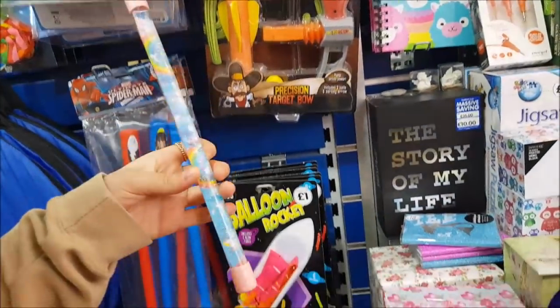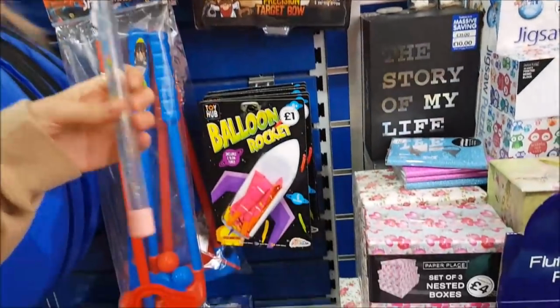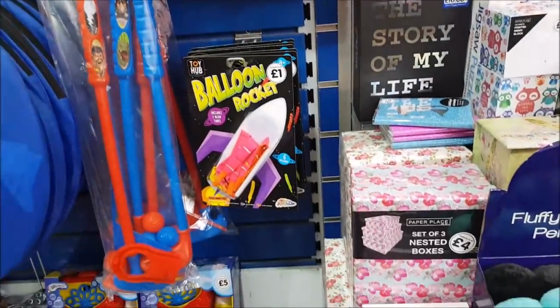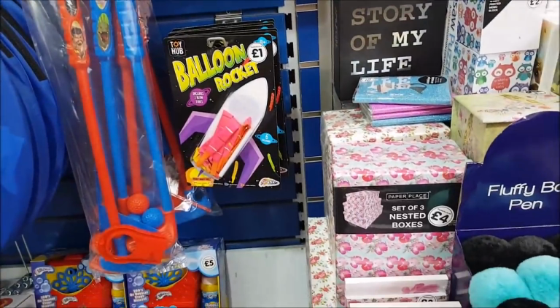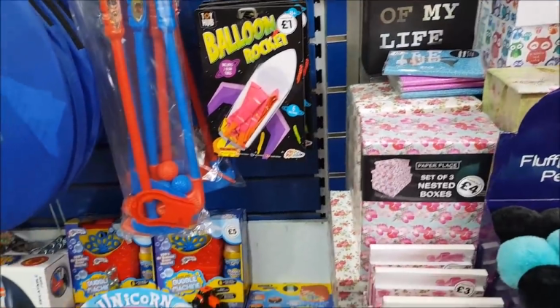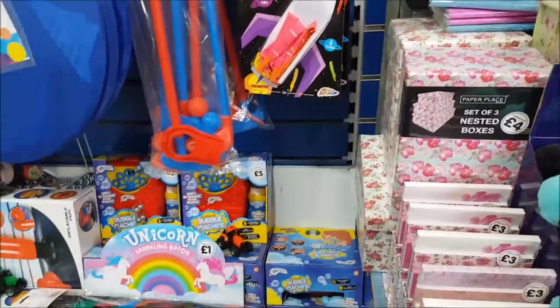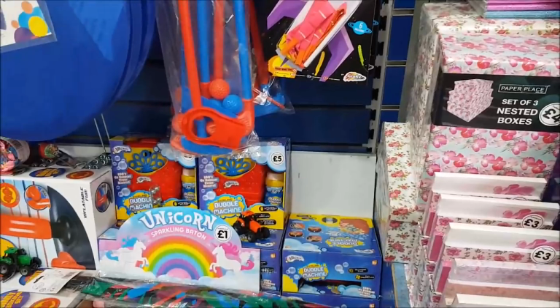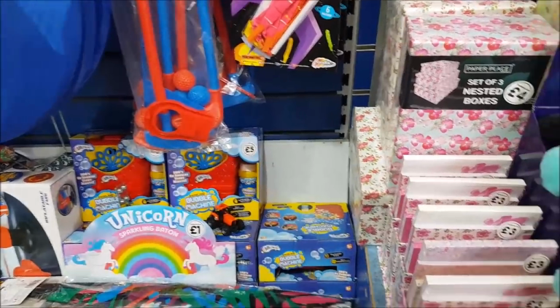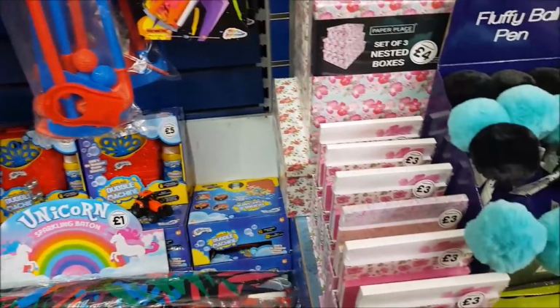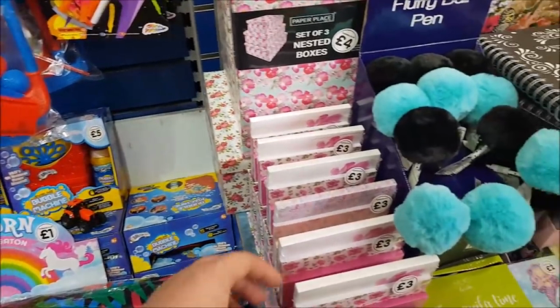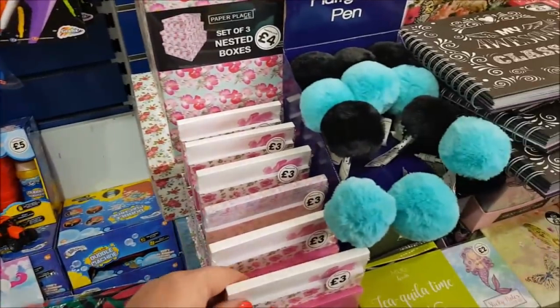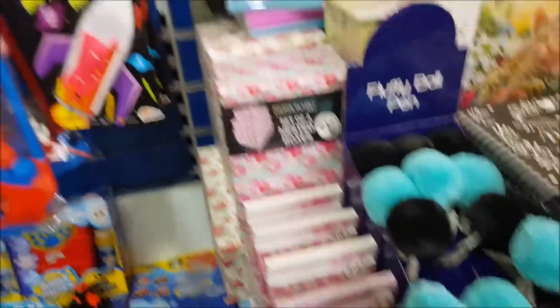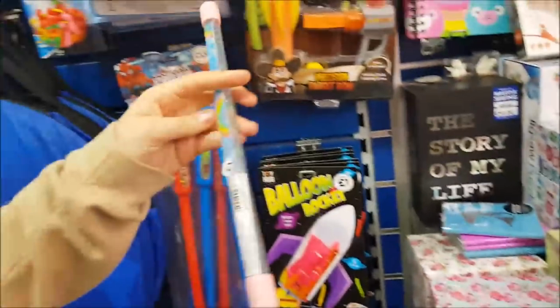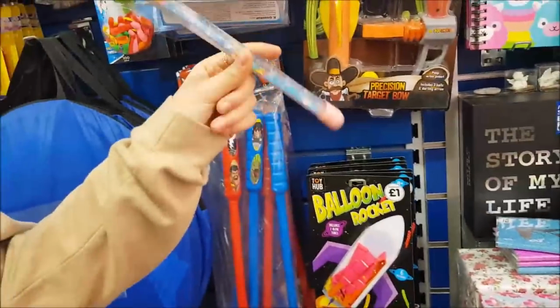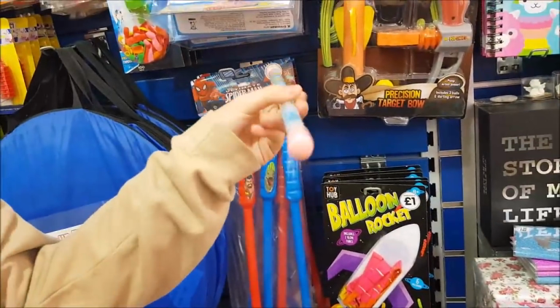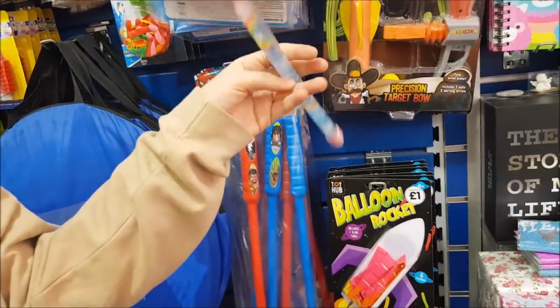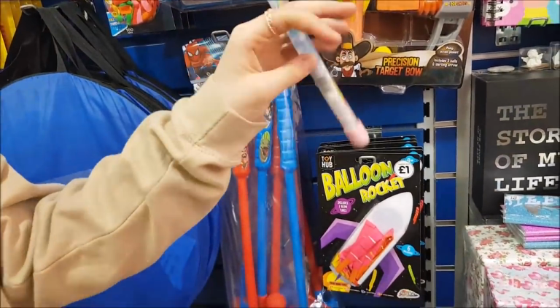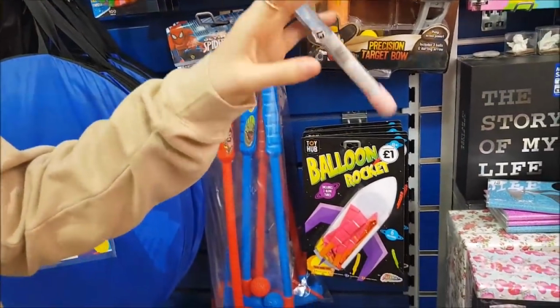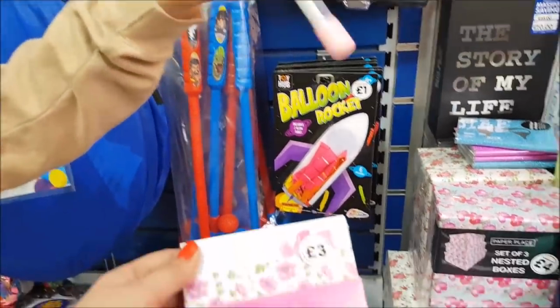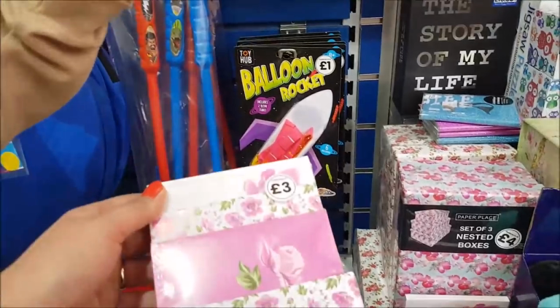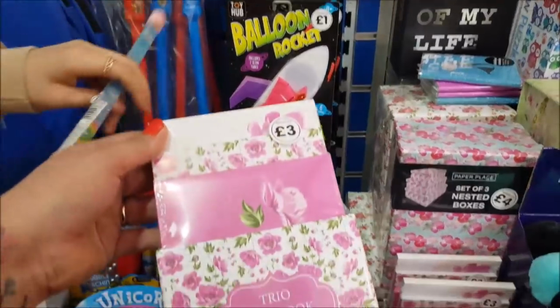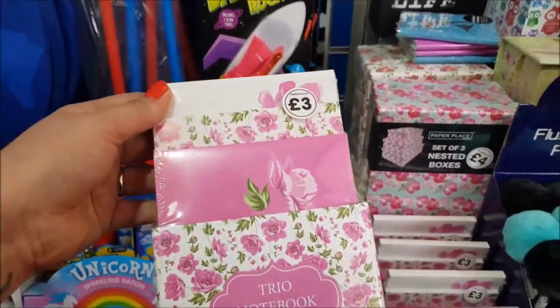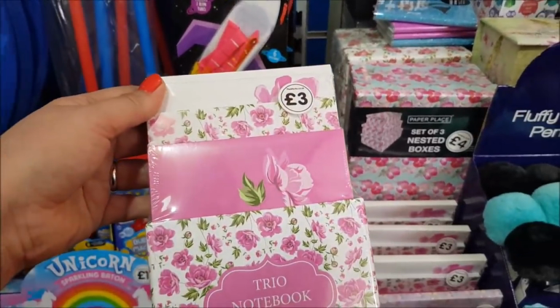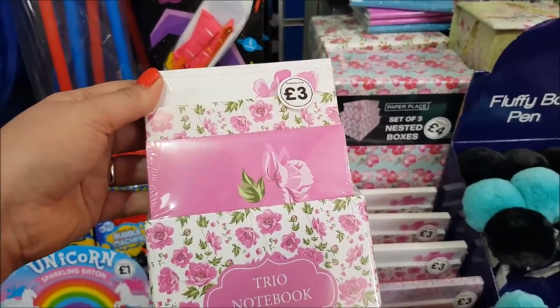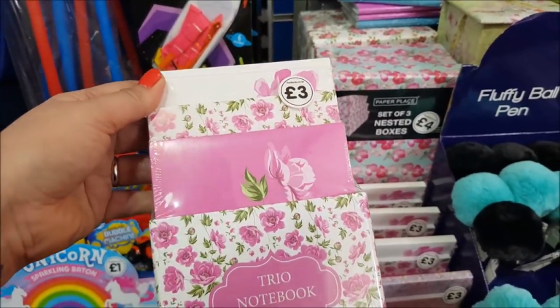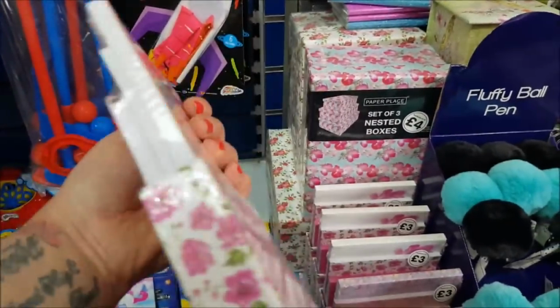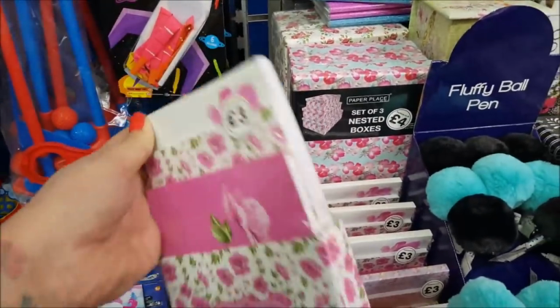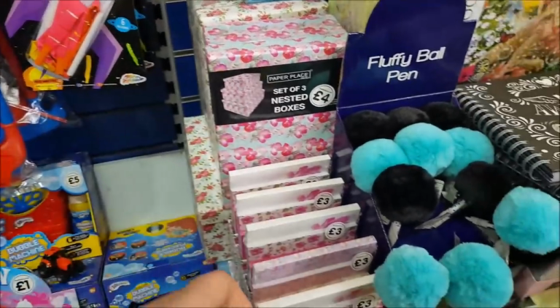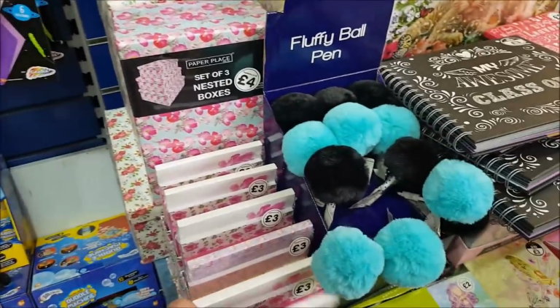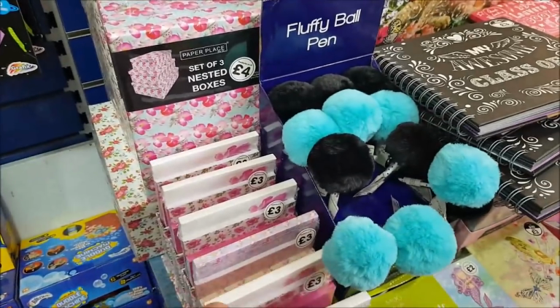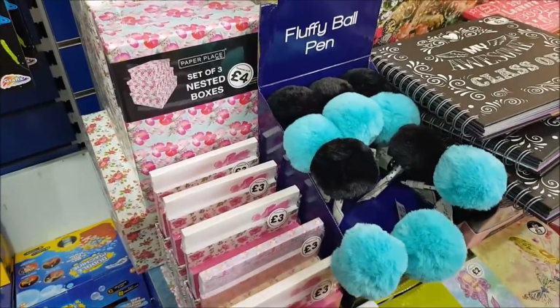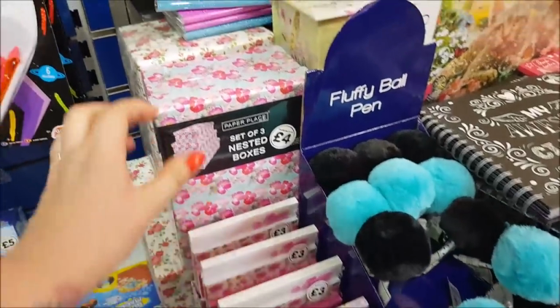Is it like a wand? It's a sparkling baton — one of those twizzly things. There's a trio notebook set for £3.